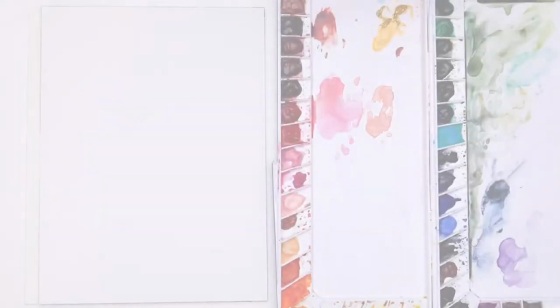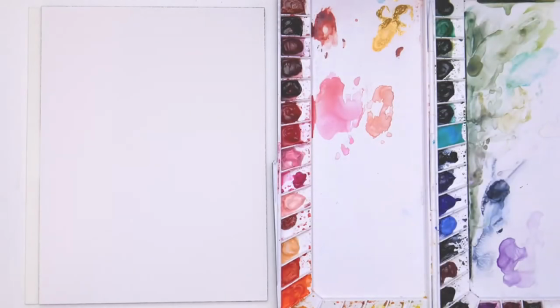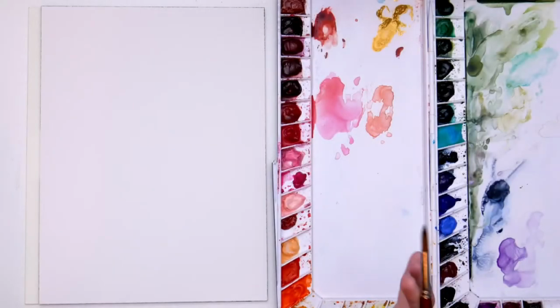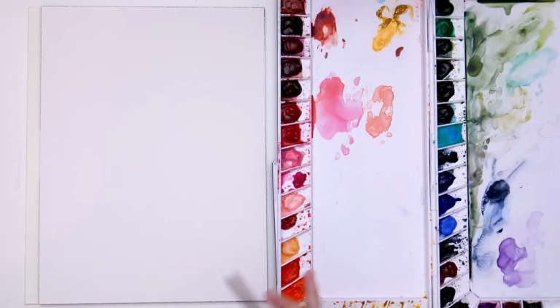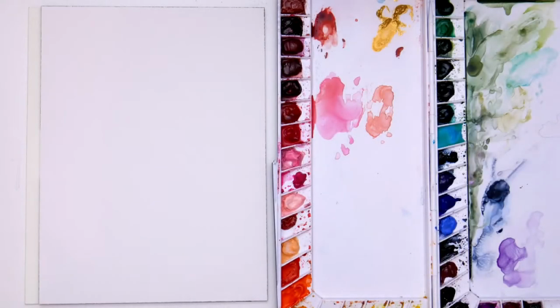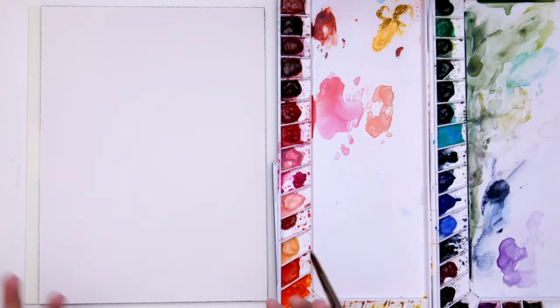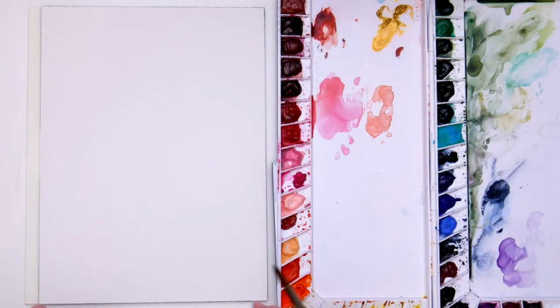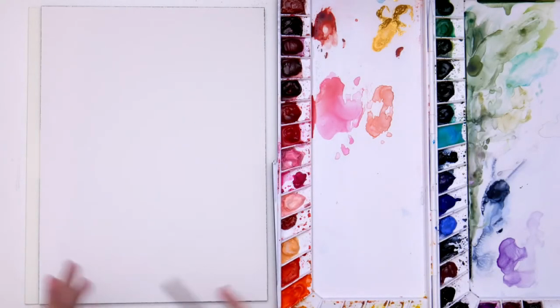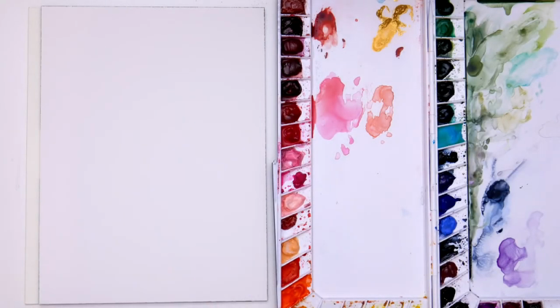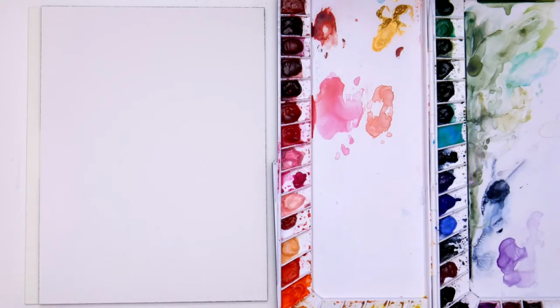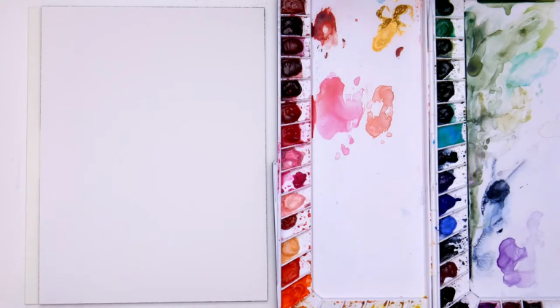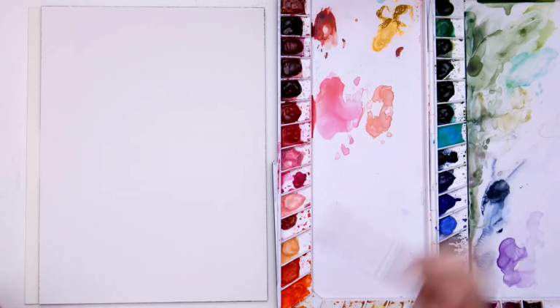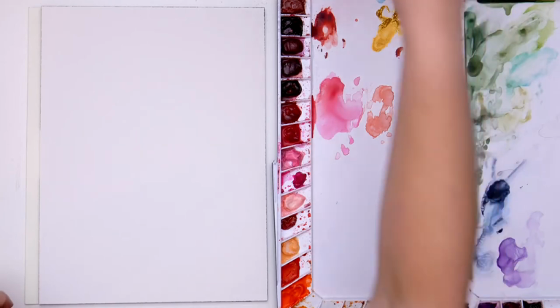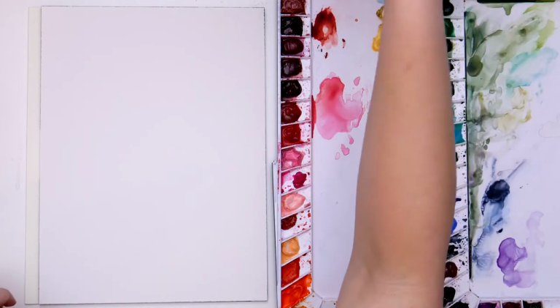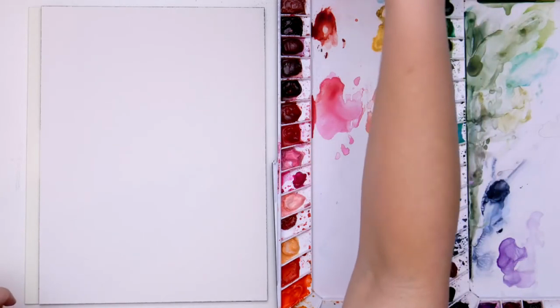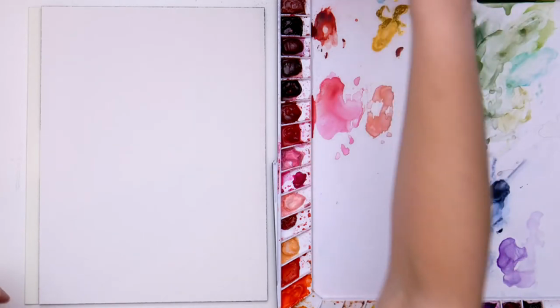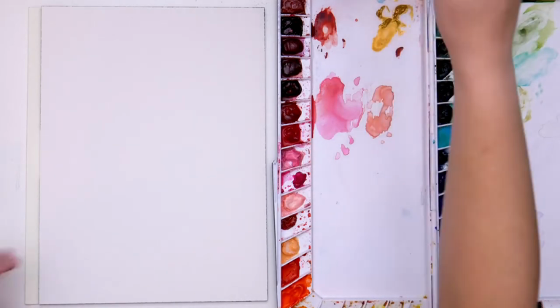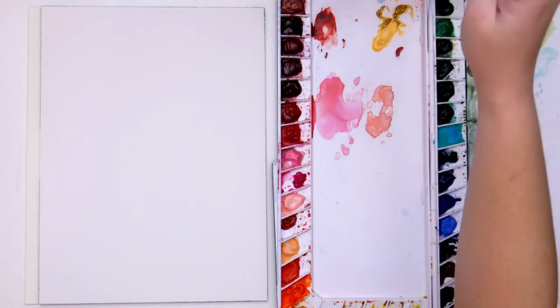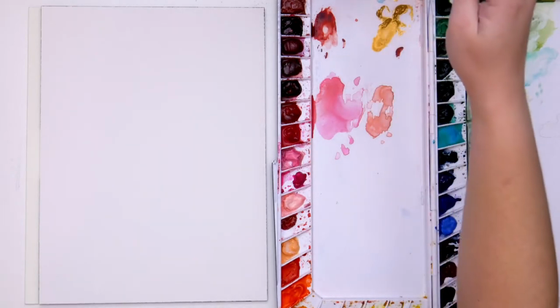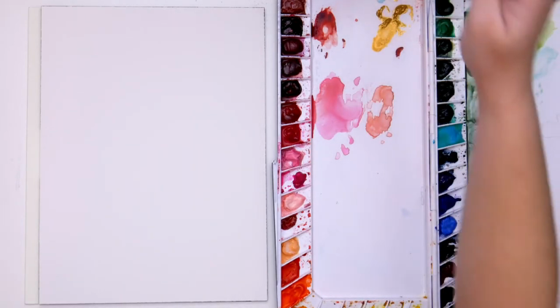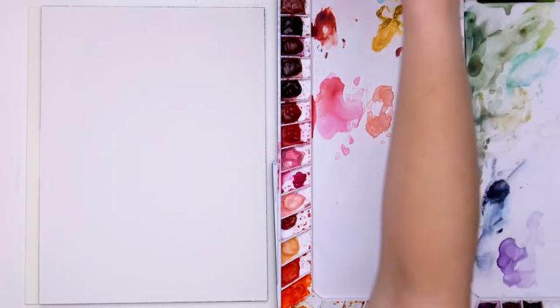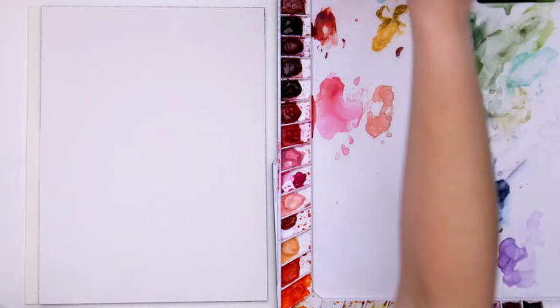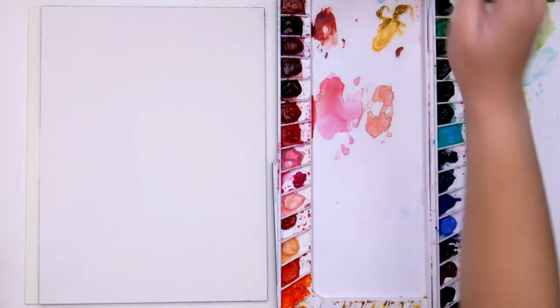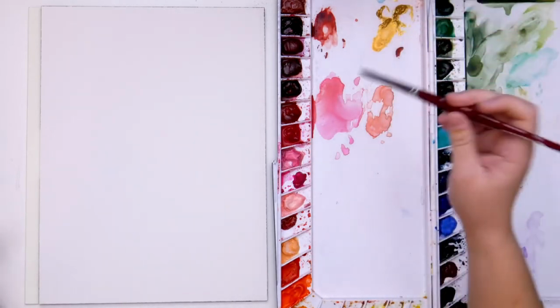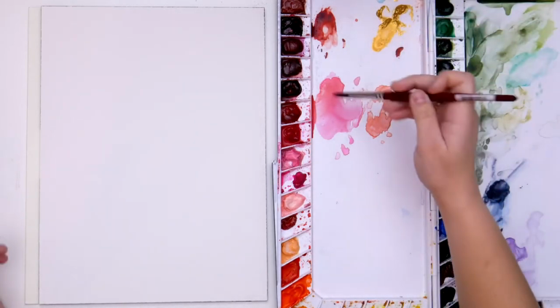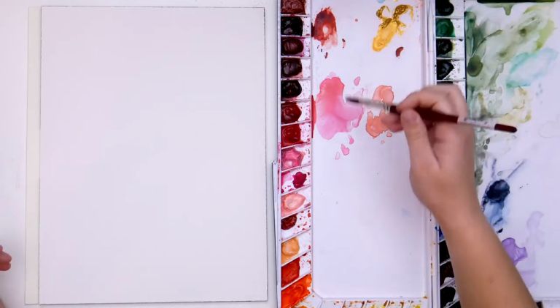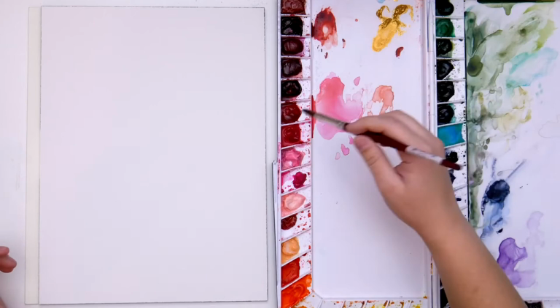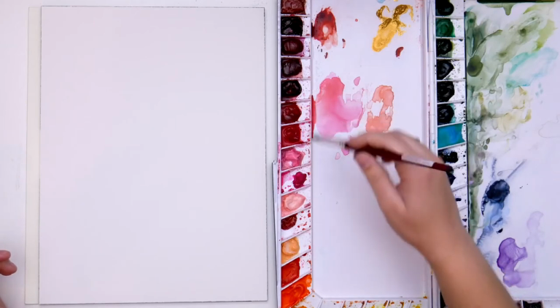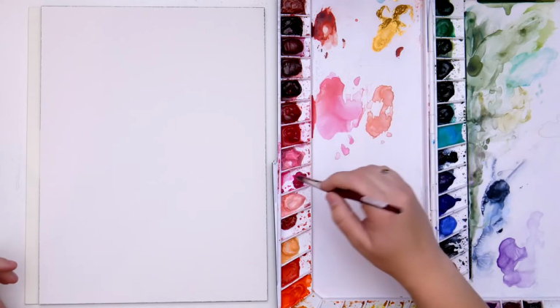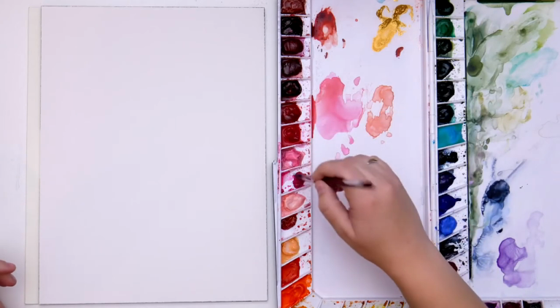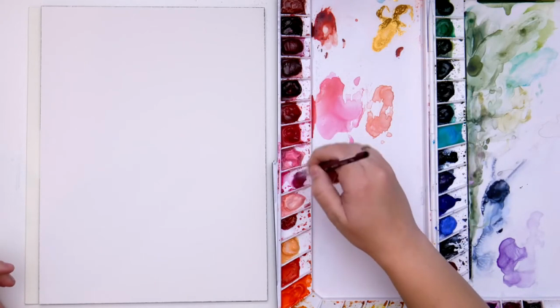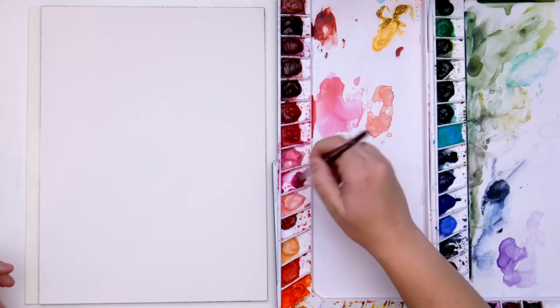This month is all about peonies, and I'm really excited to show you how I approach painting peonies. There are tons of different ways, but this is kind of my favorite way.